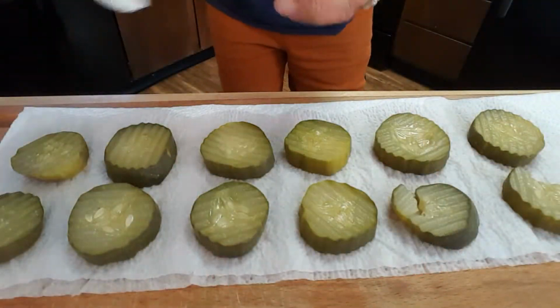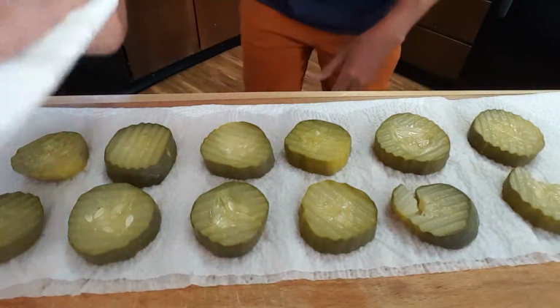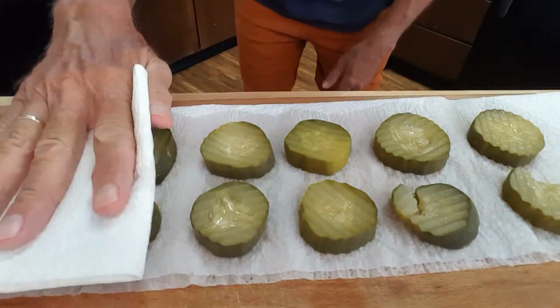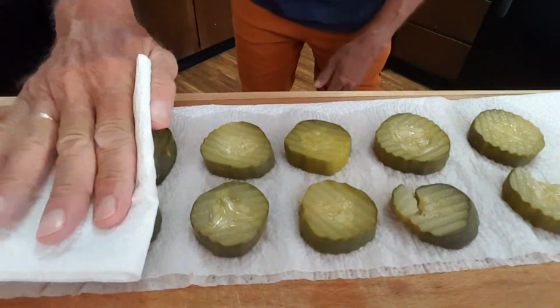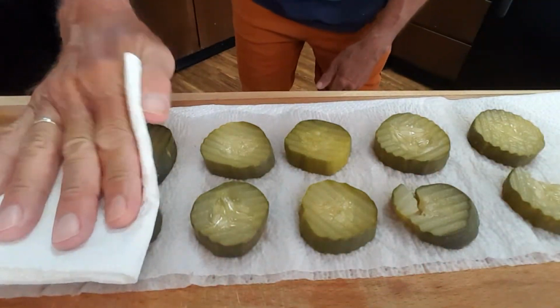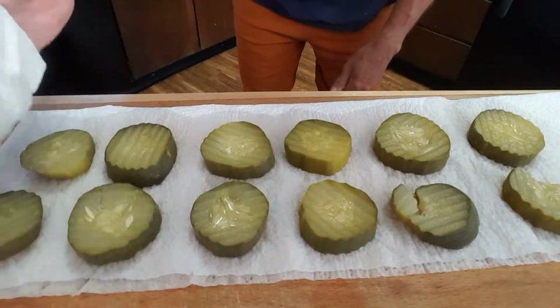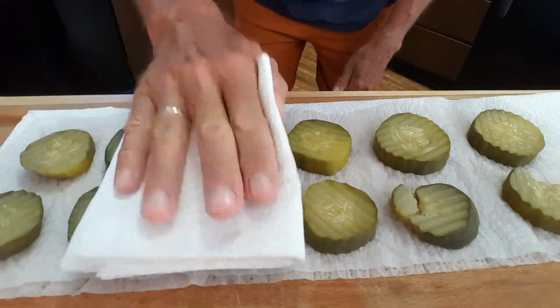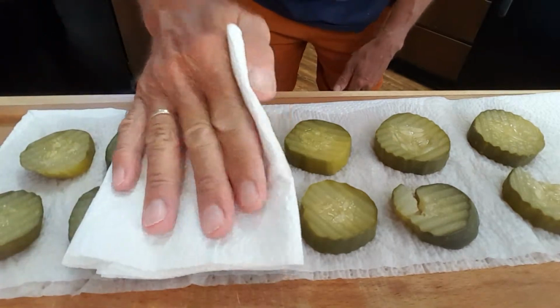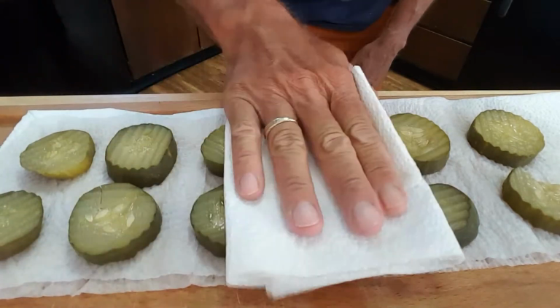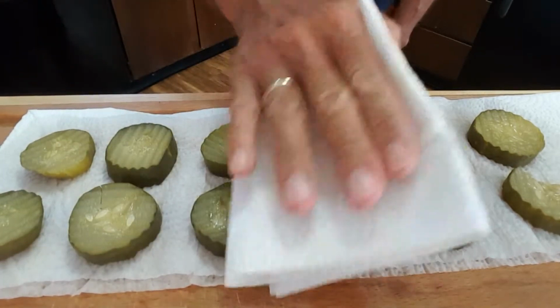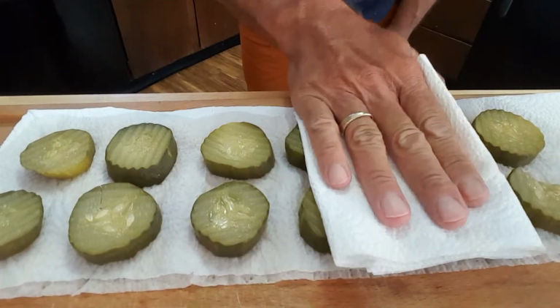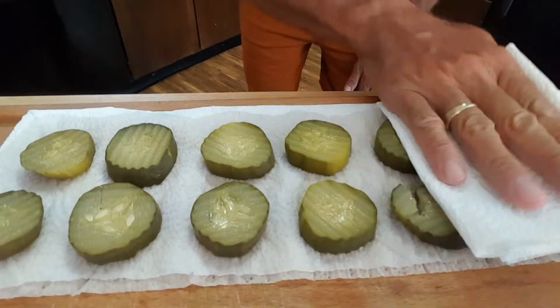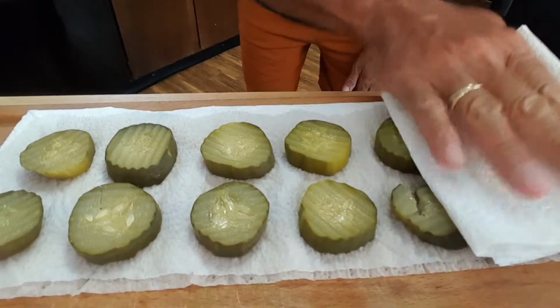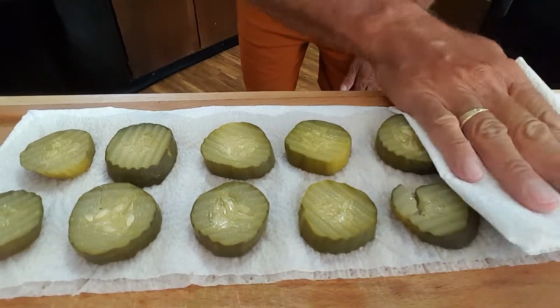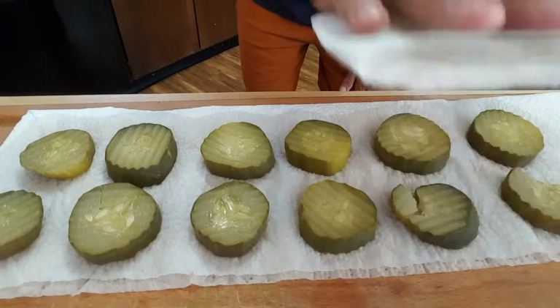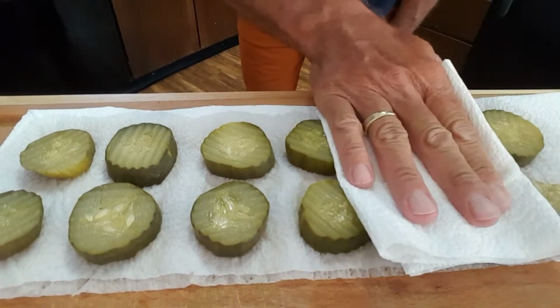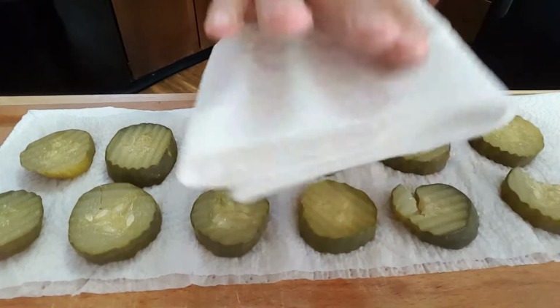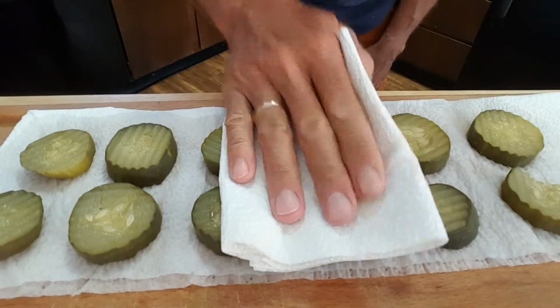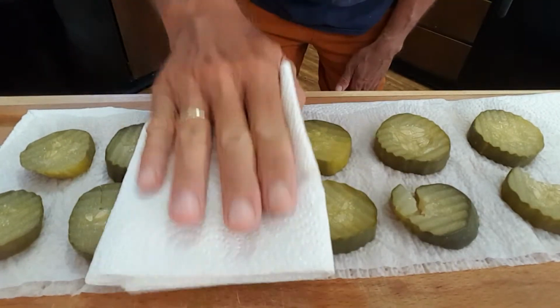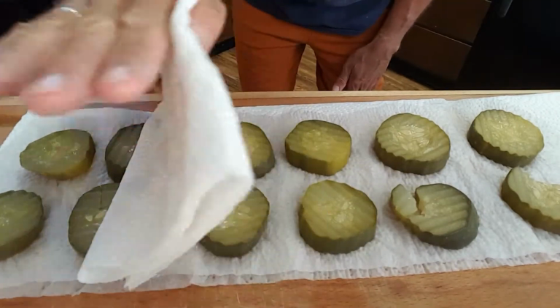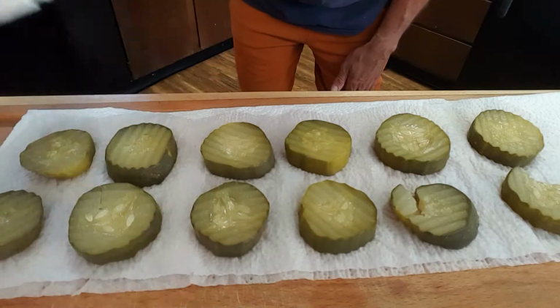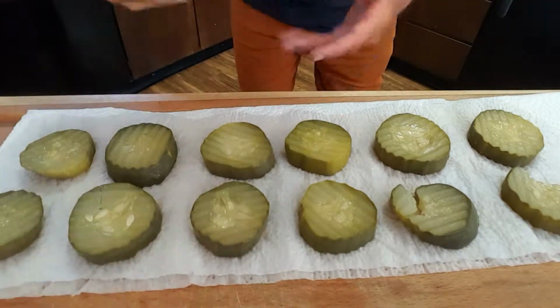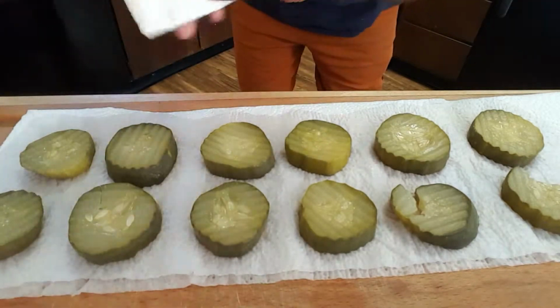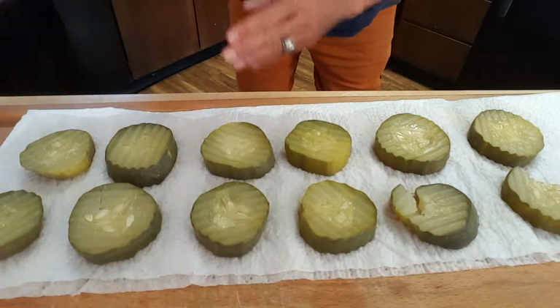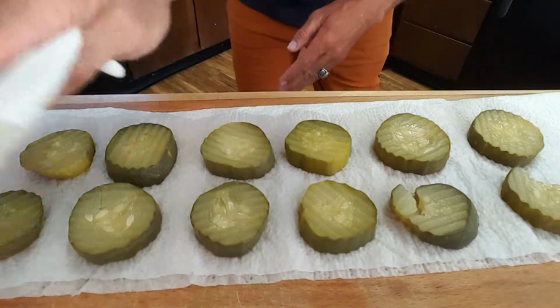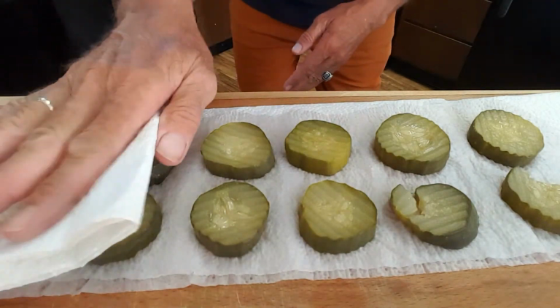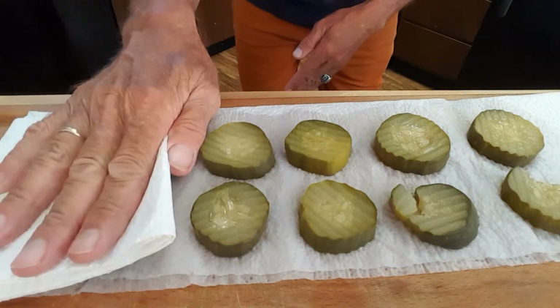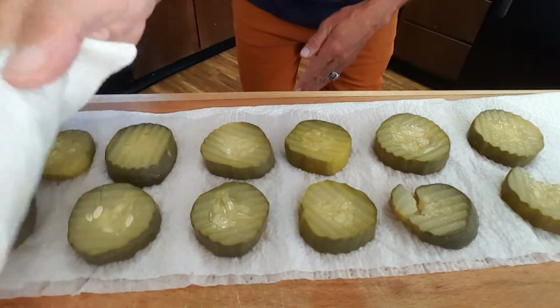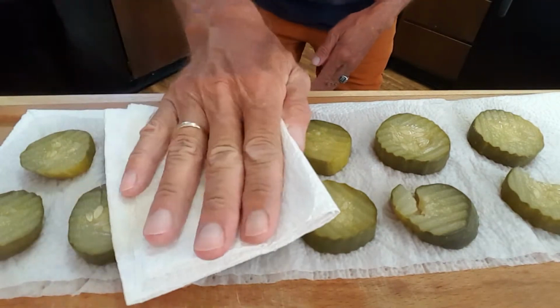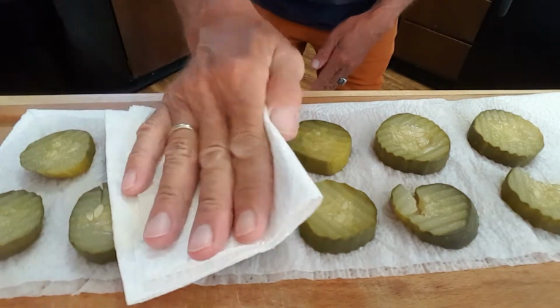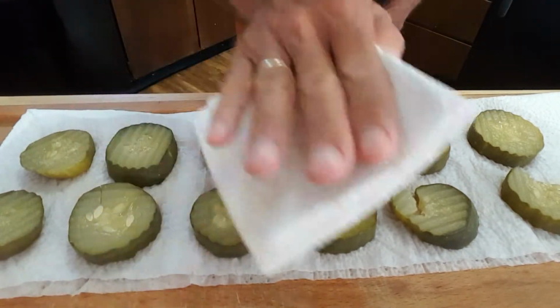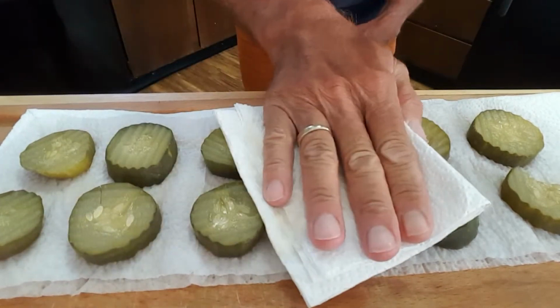The first thing I want to do is lay my pickles out and pat them dry. I want to get as much moisture as I can off the pickles before I start coating them with the dry and wet ingredients.